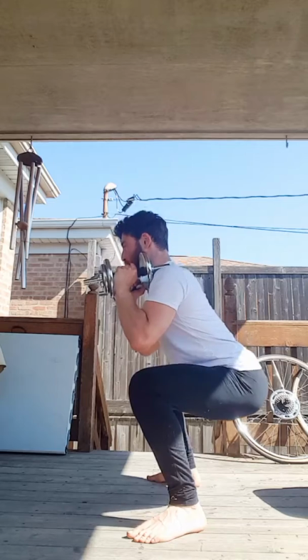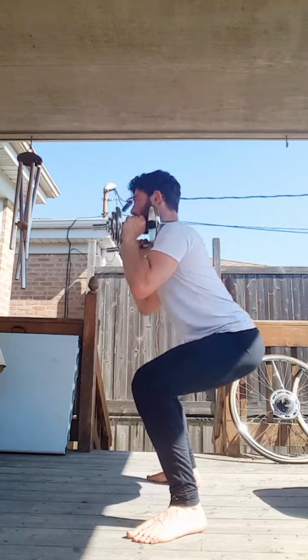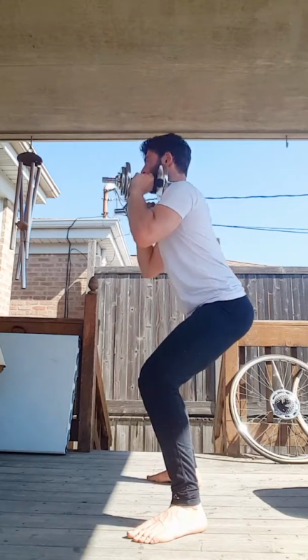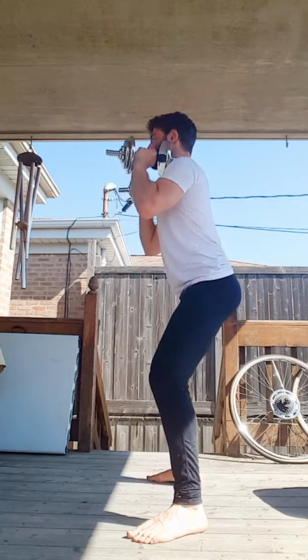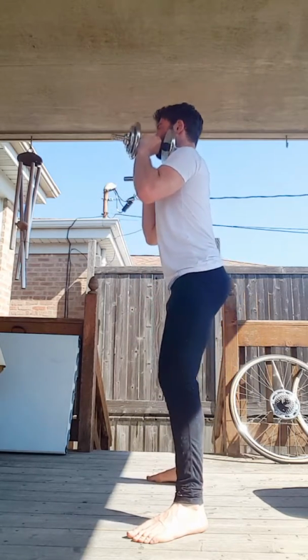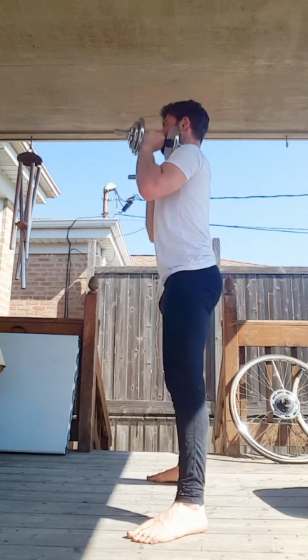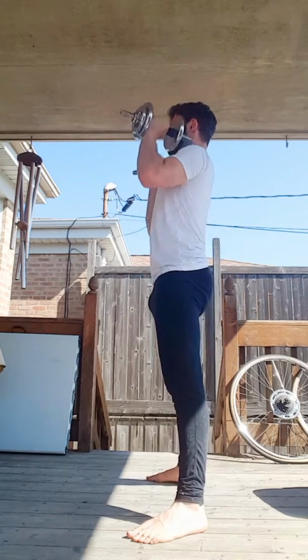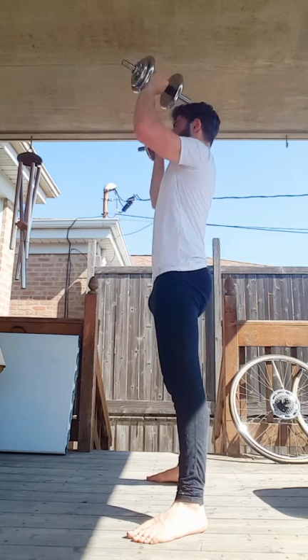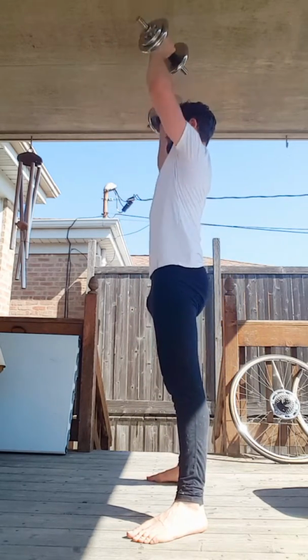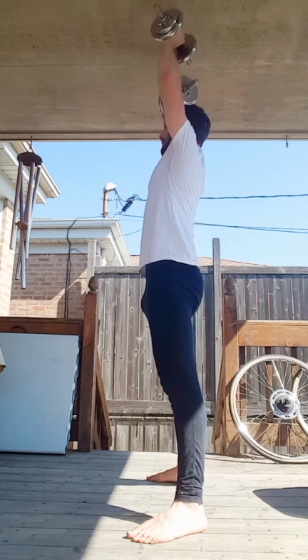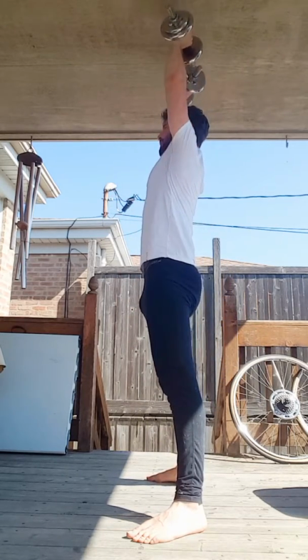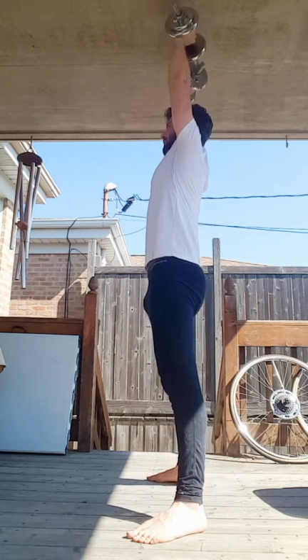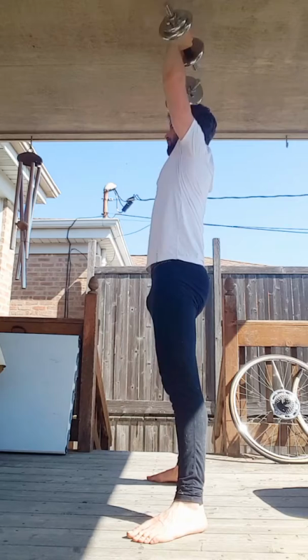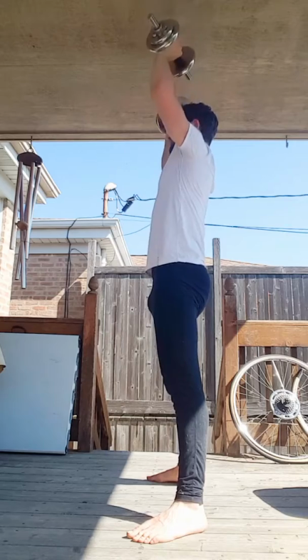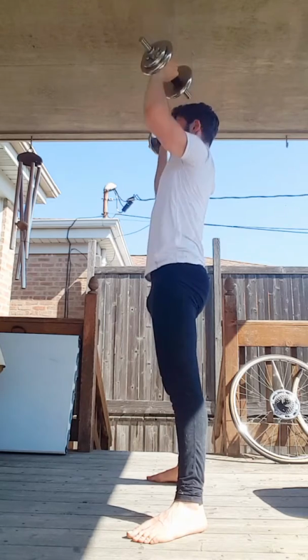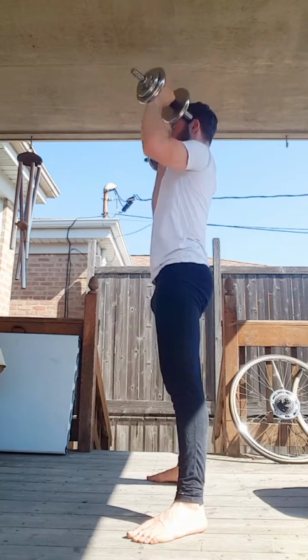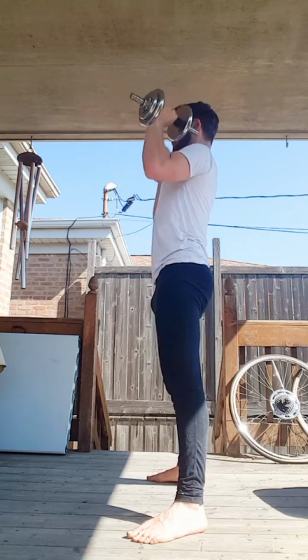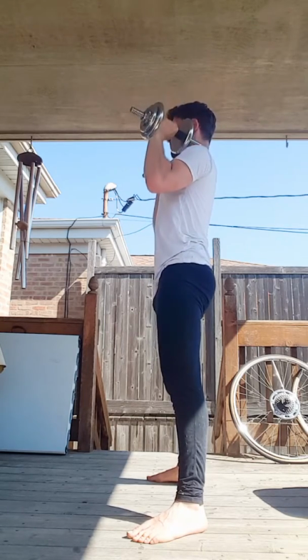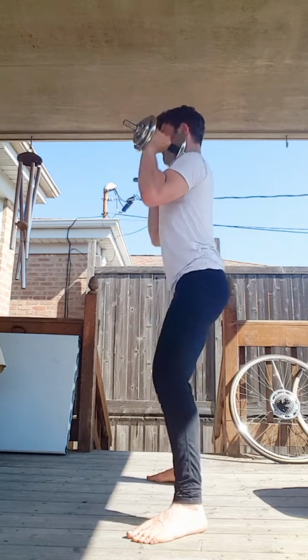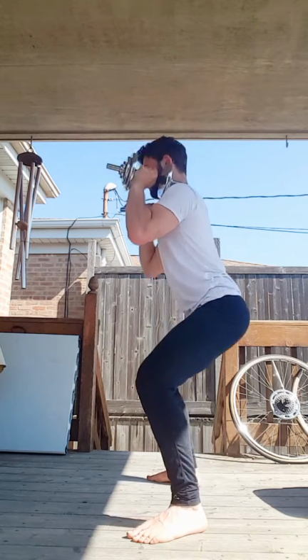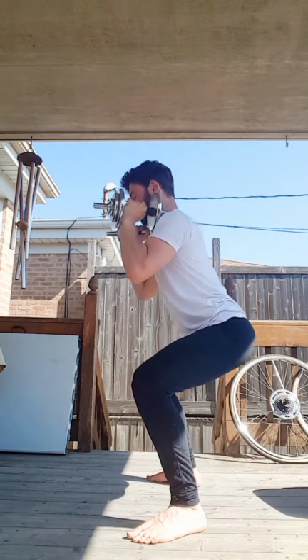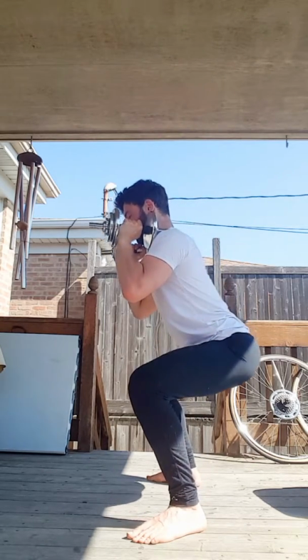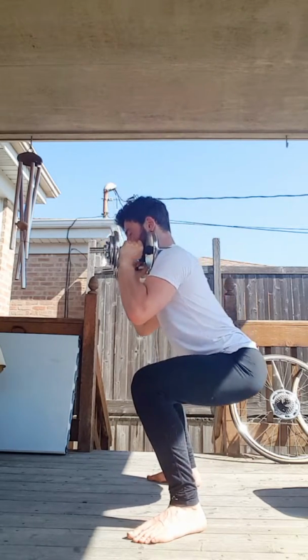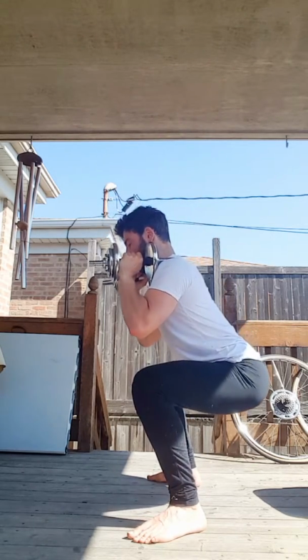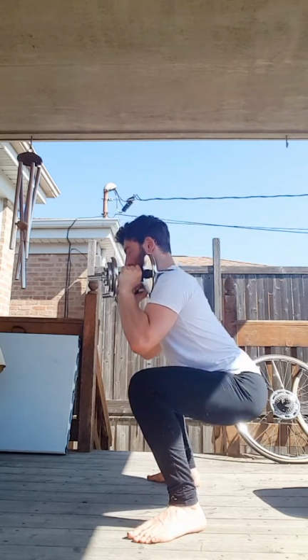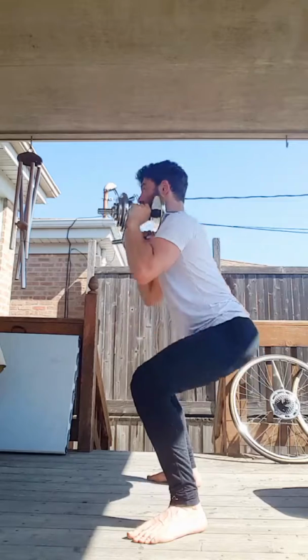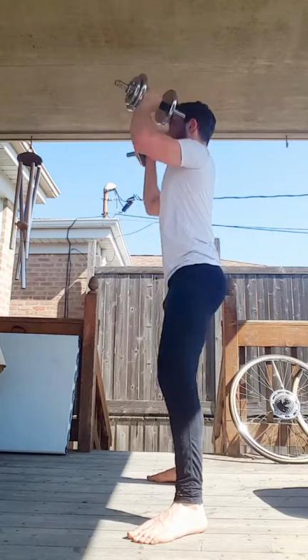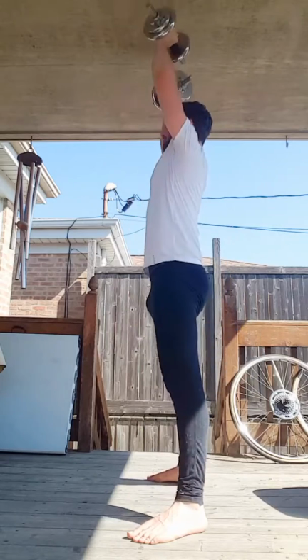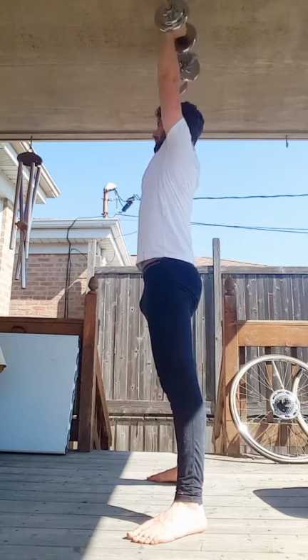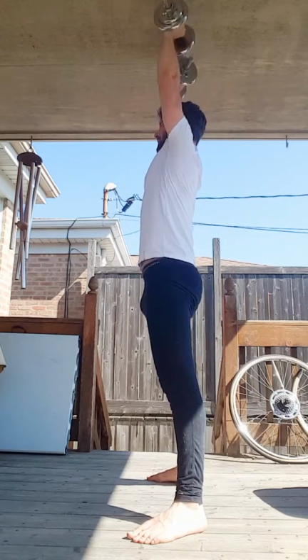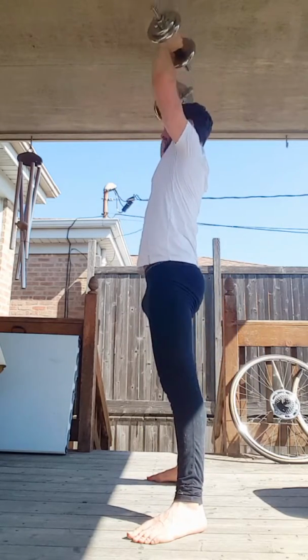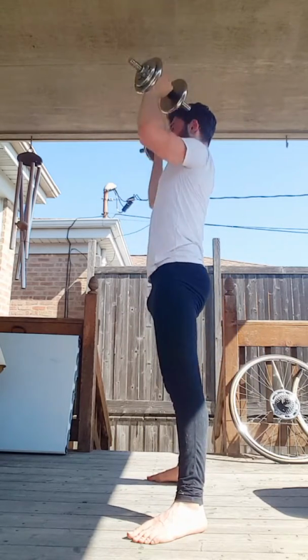Drive up, squeeze the glutes, and brace the core as you press overhead. Return back down to the shoulders, slow and controlled, down to a squat, thrust up.